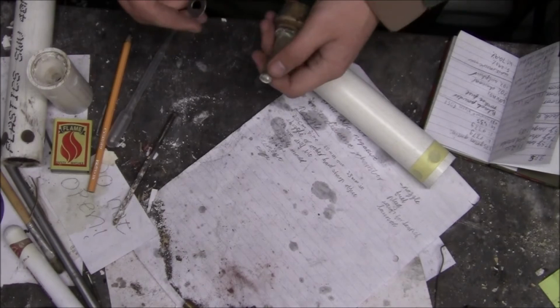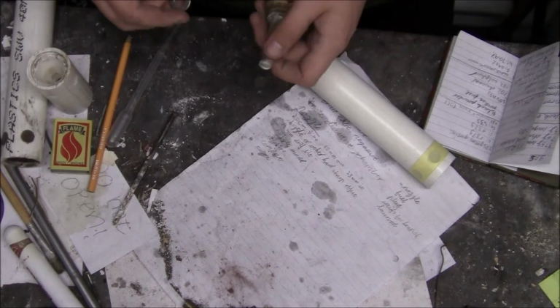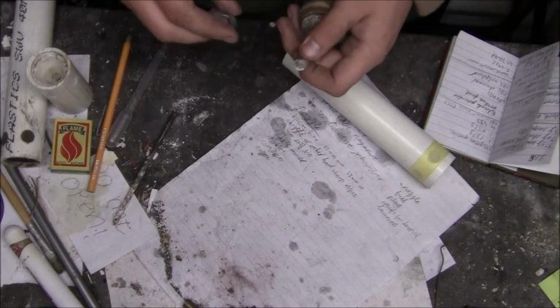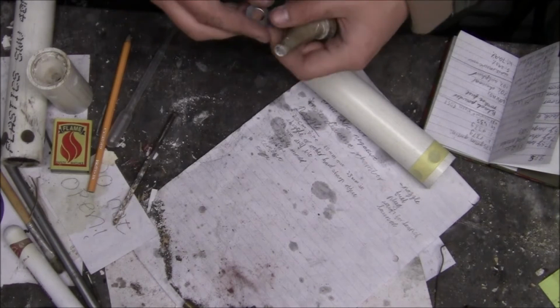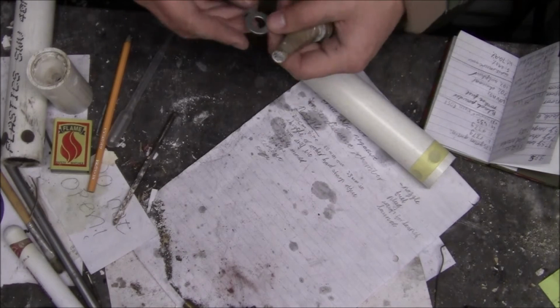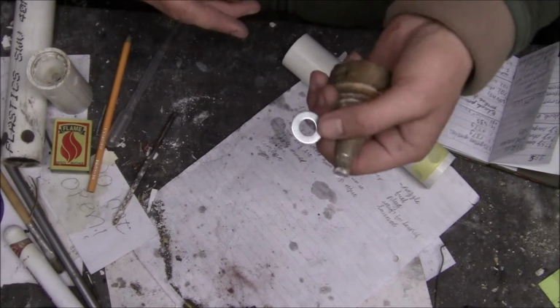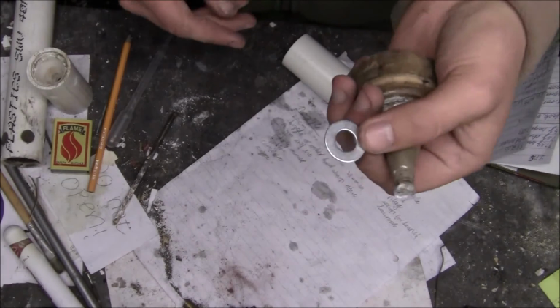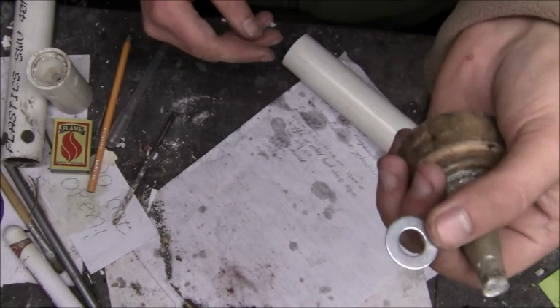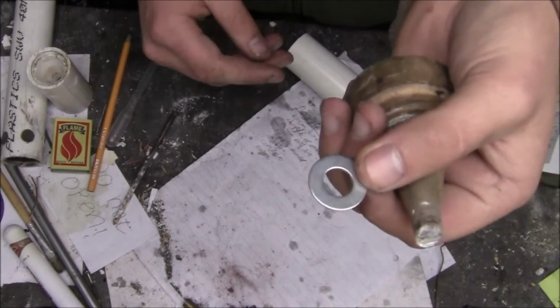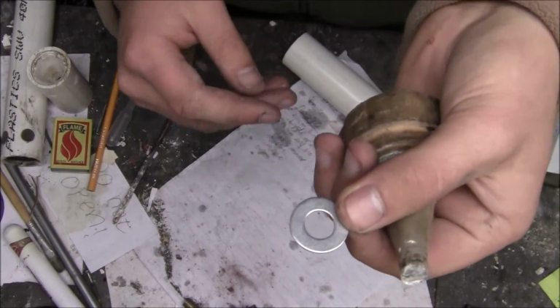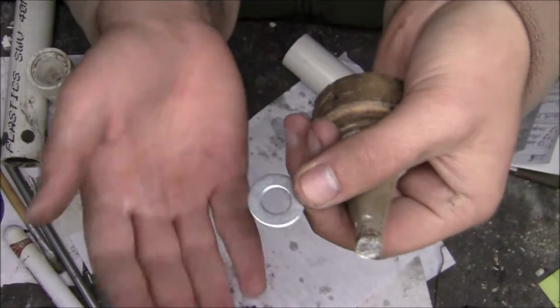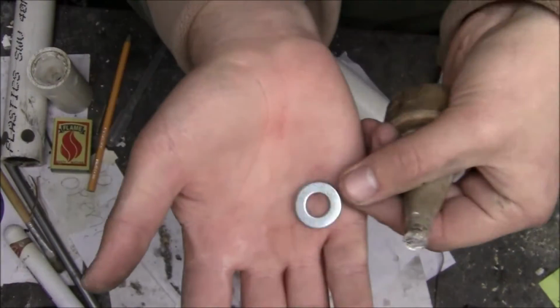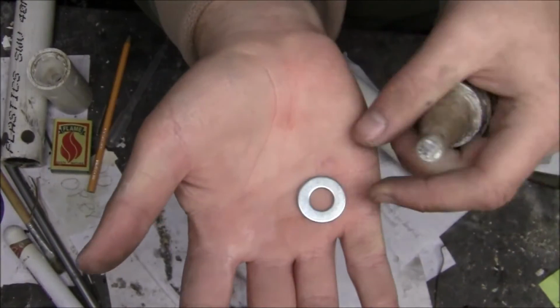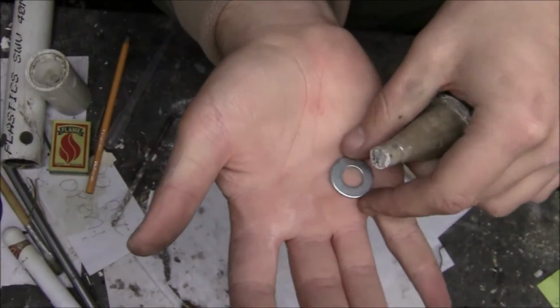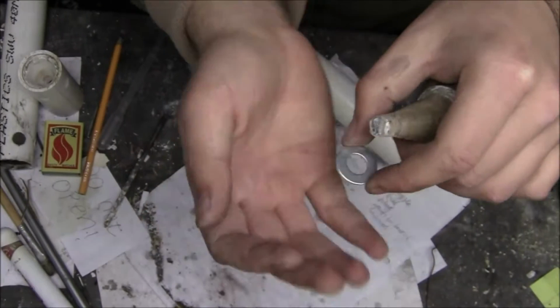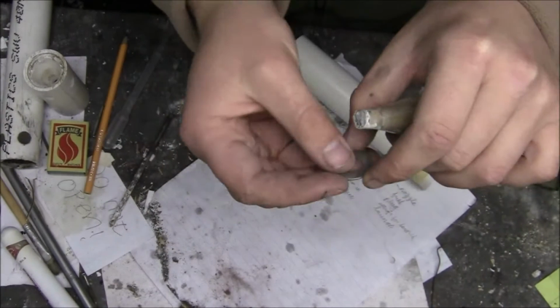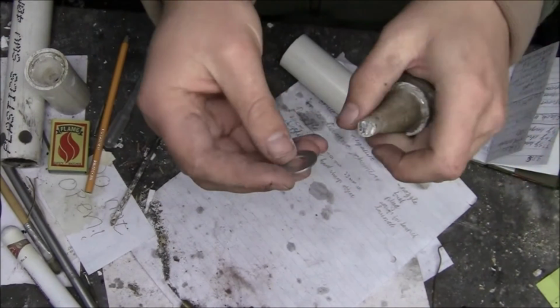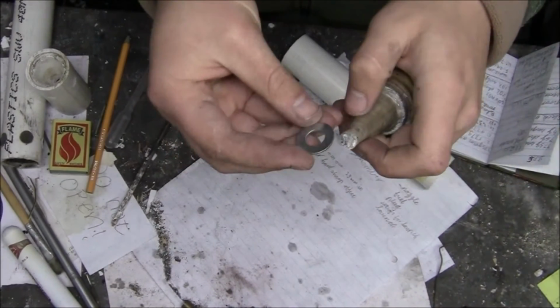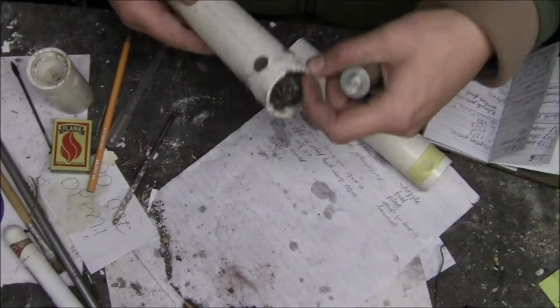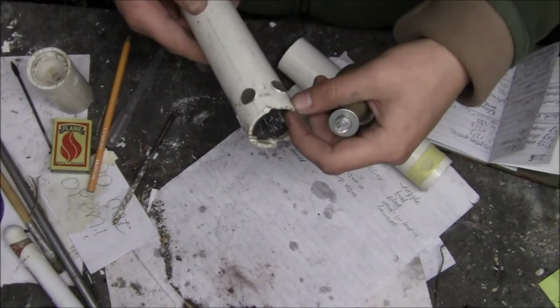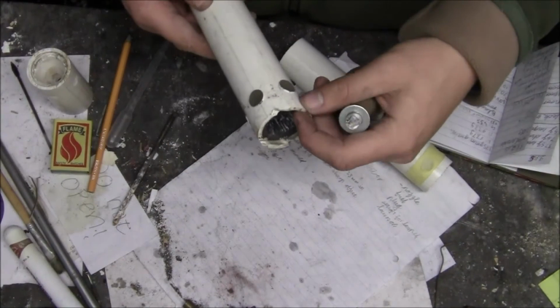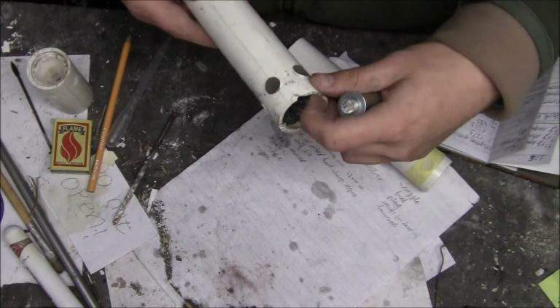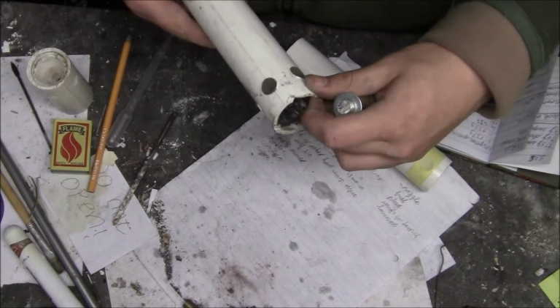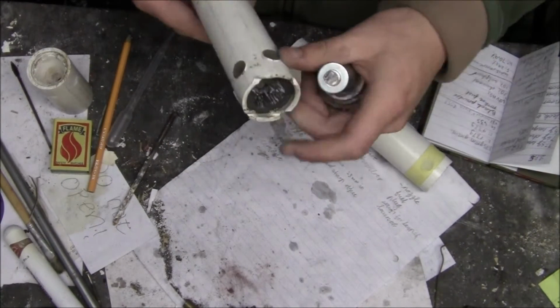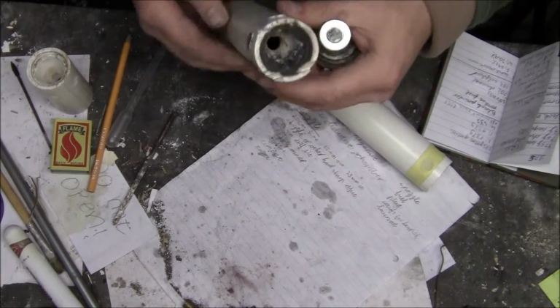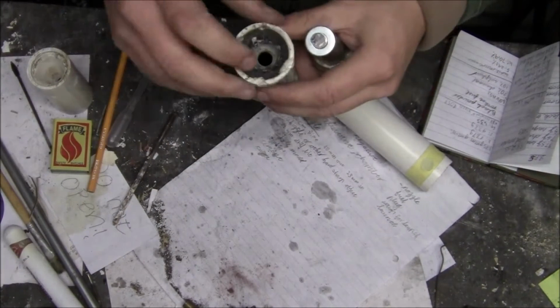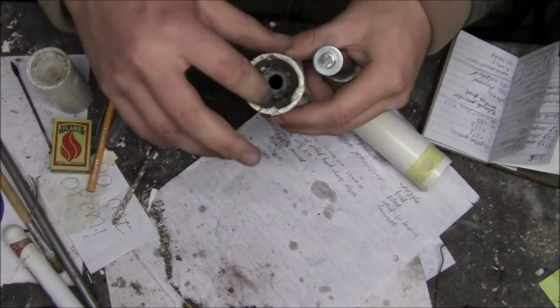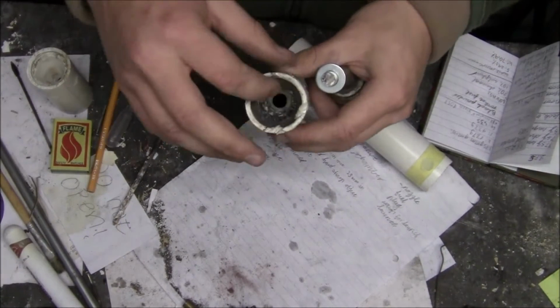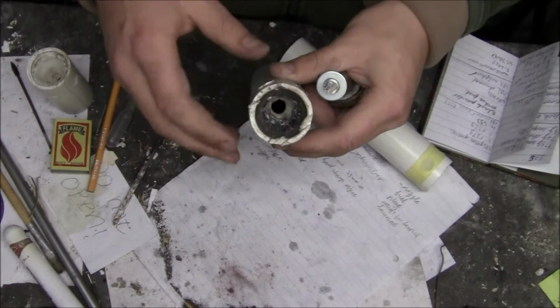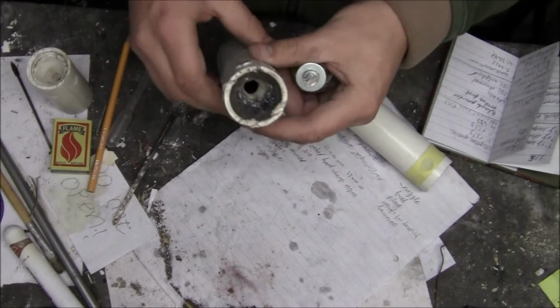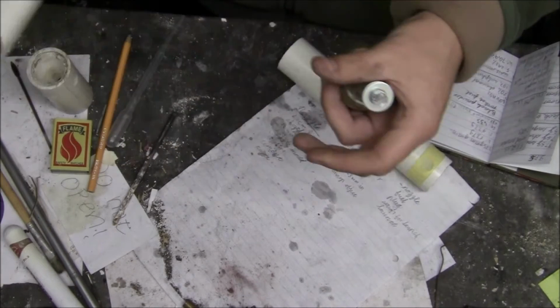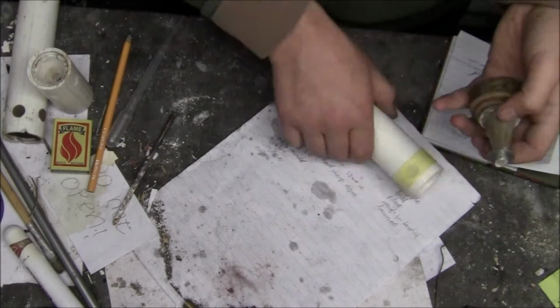The first thing I would suggest is getting washers that are about this size. It just makes it a lot better for getting the cement into your pipe.